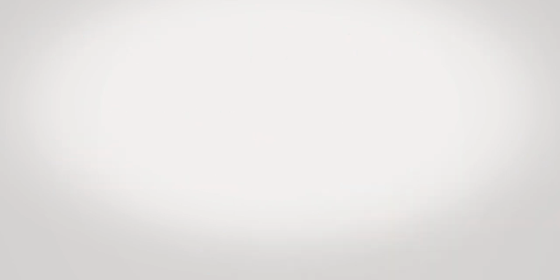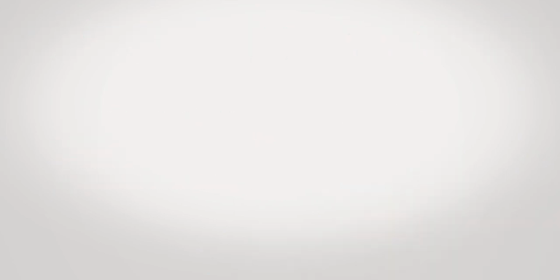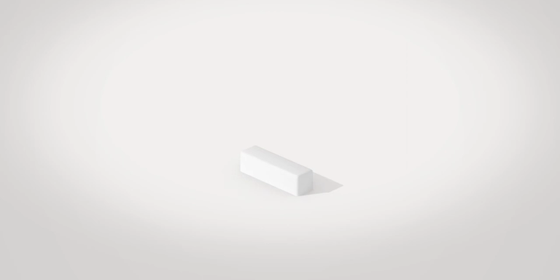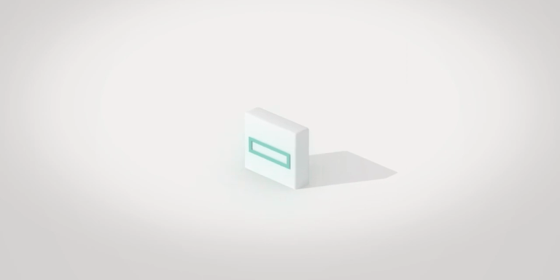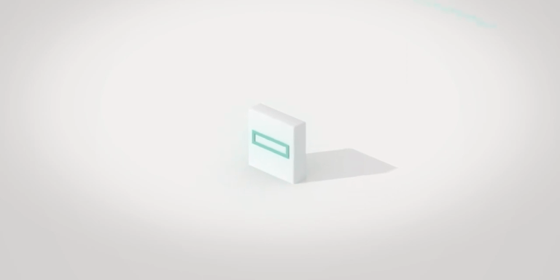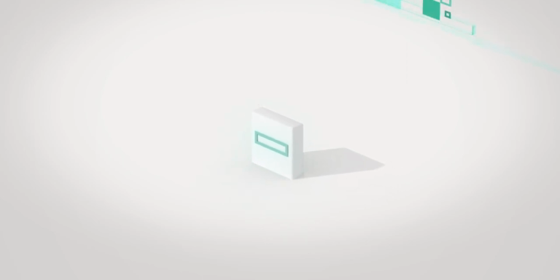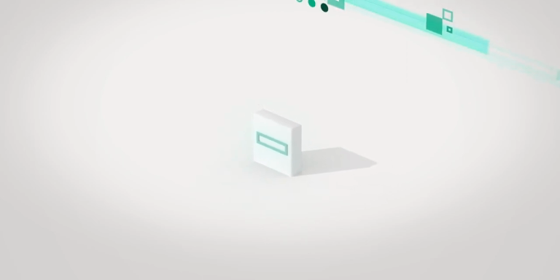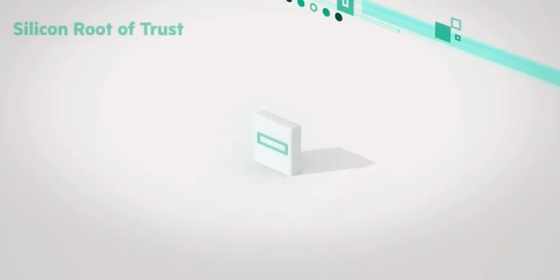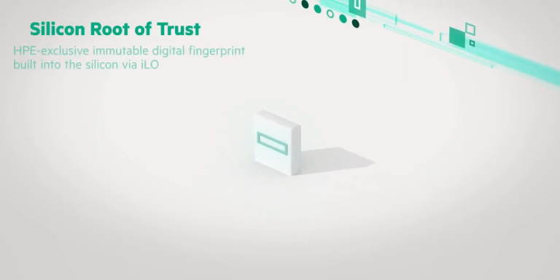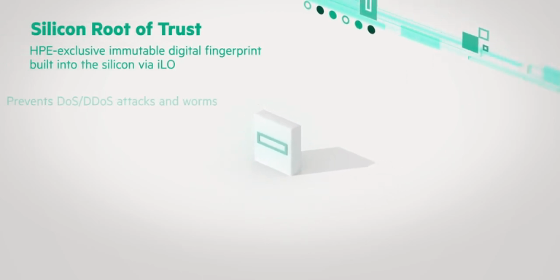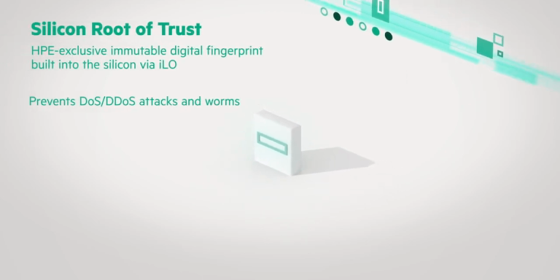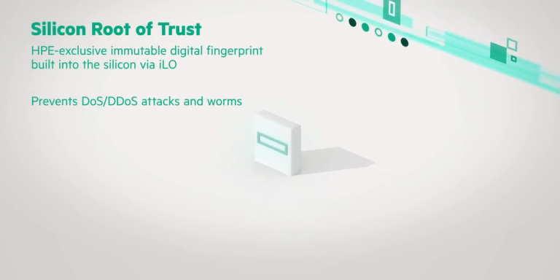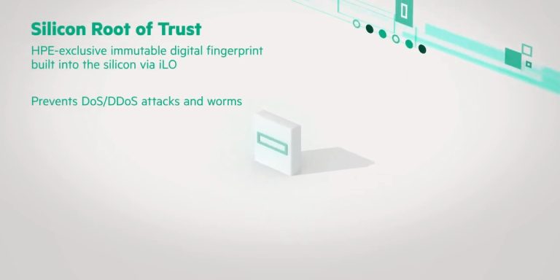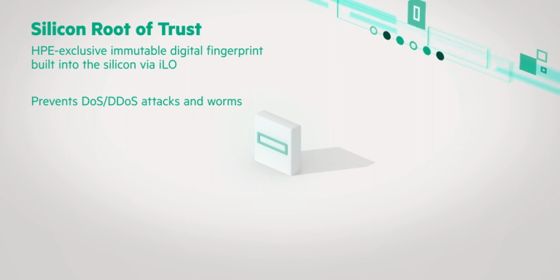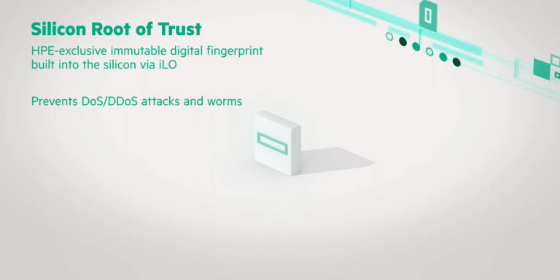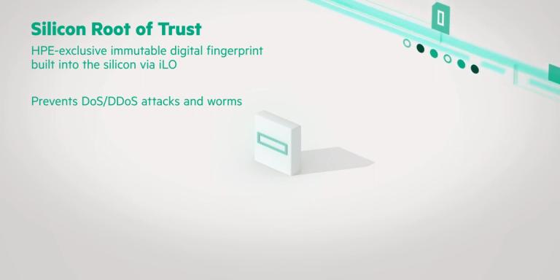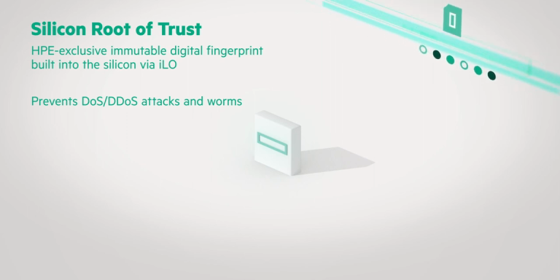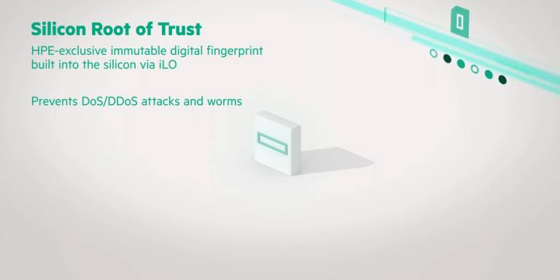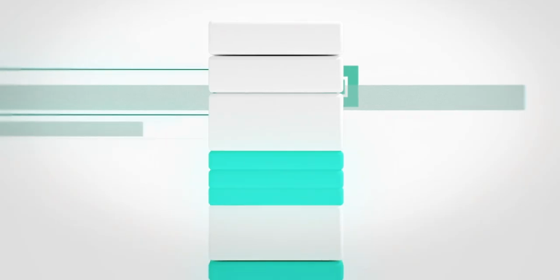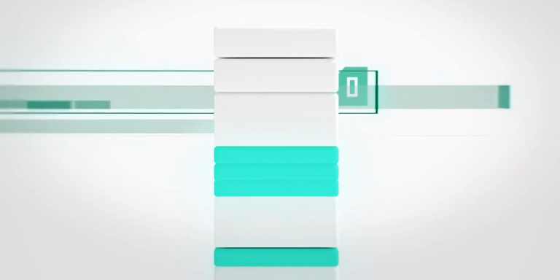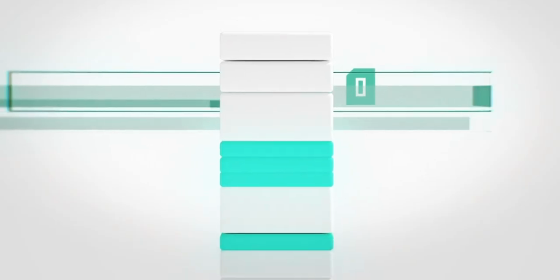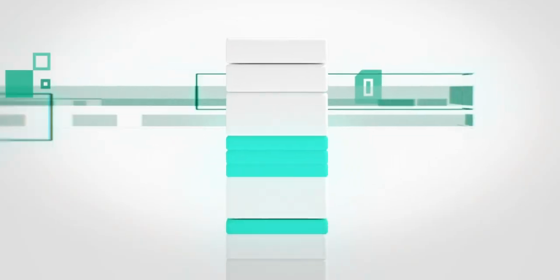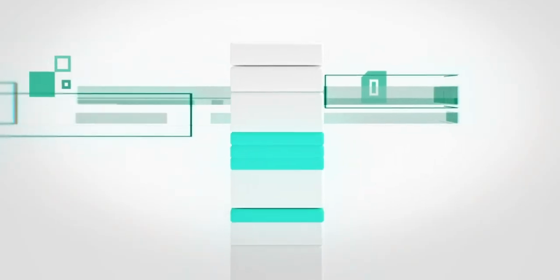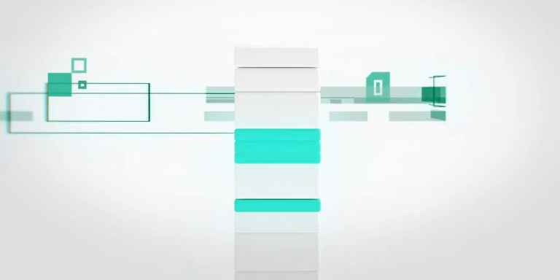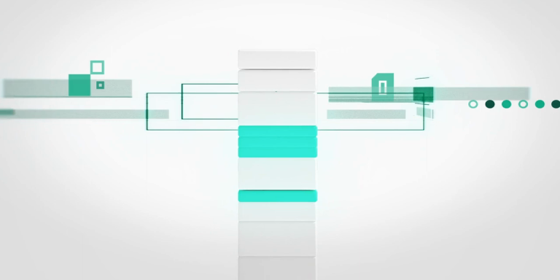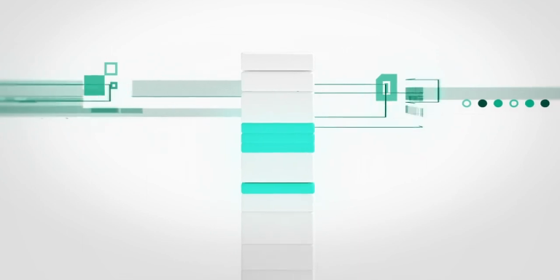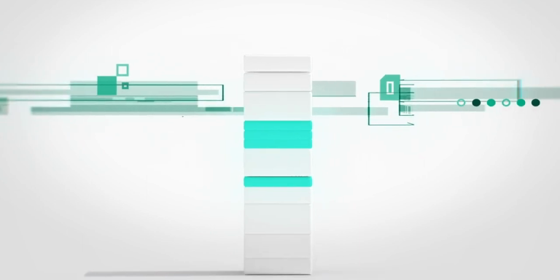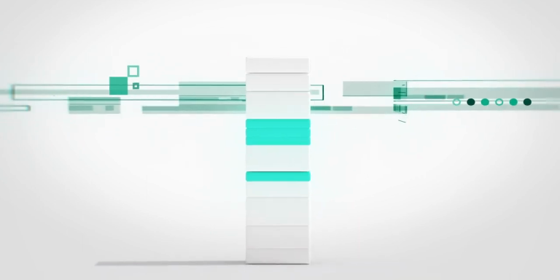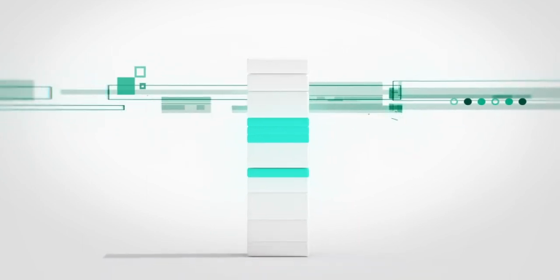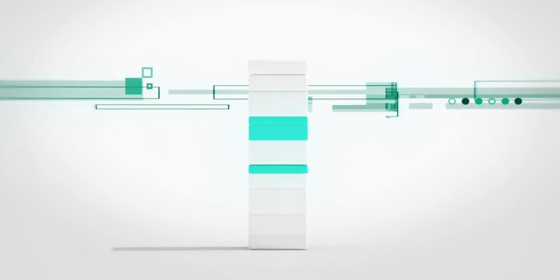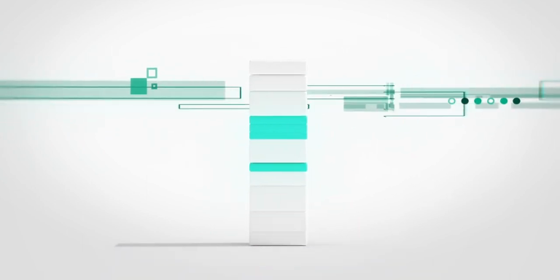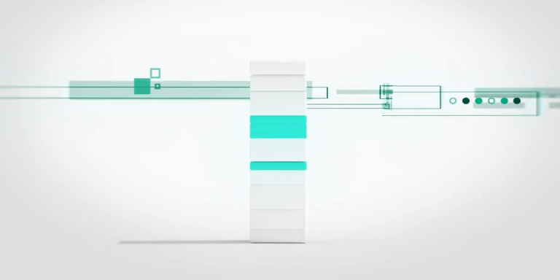This is powered by Silicon Root of Trust, which is an HPE exclusive digital fingerprint embedded into the silicon to prevent tampering and ensures that from your first boot to your last, every Hewlett Packard Enterprise ProLiant server always runs in a known good state.